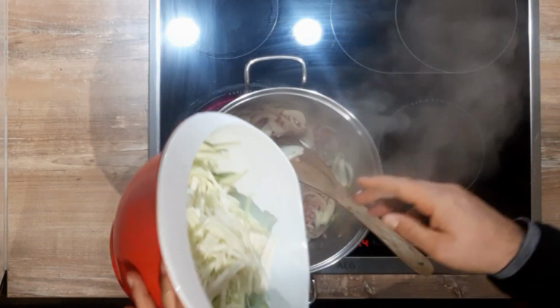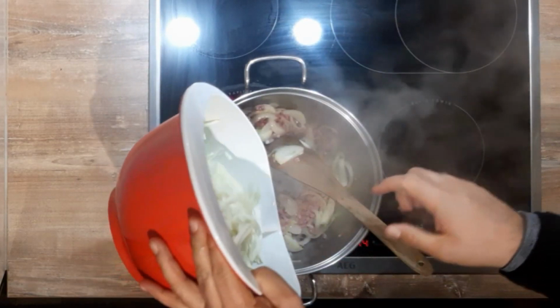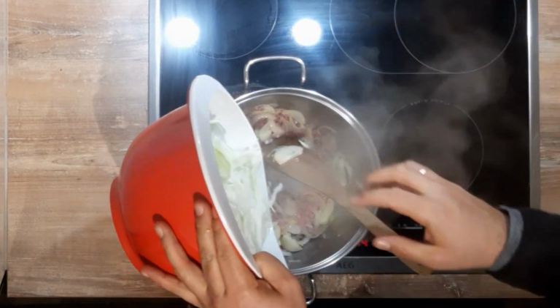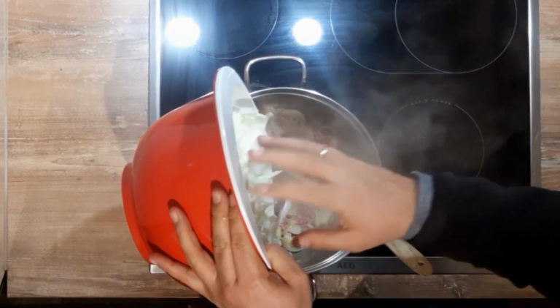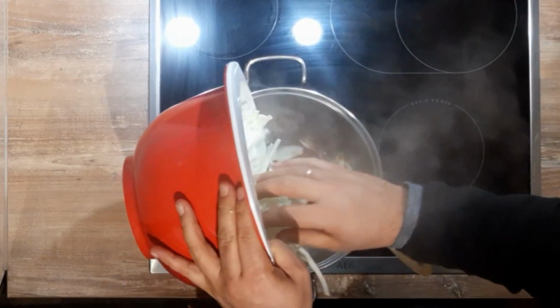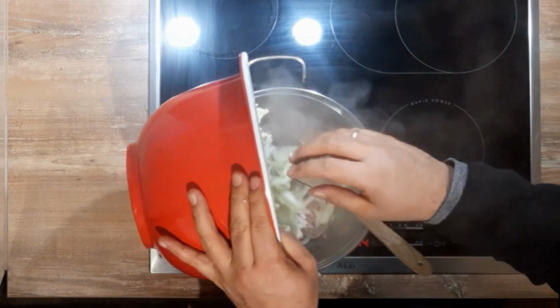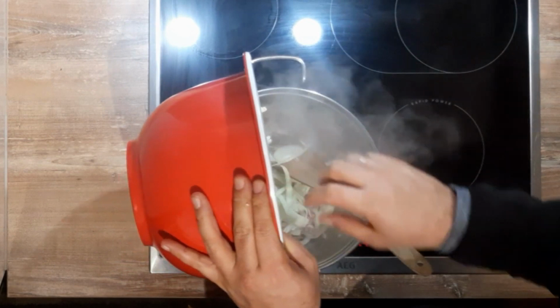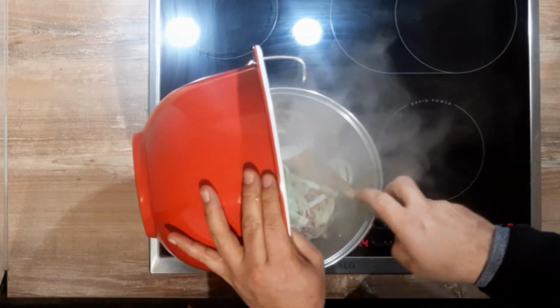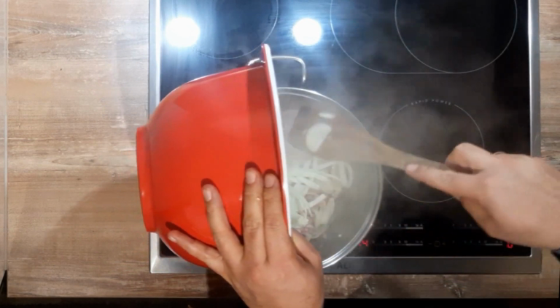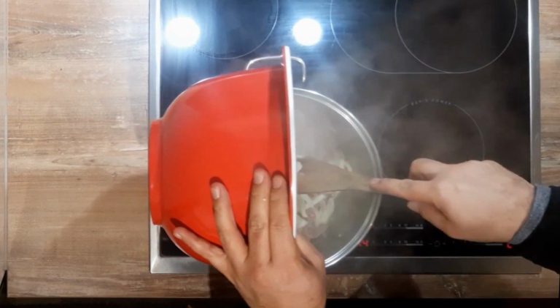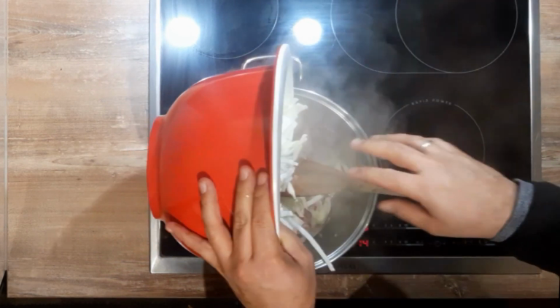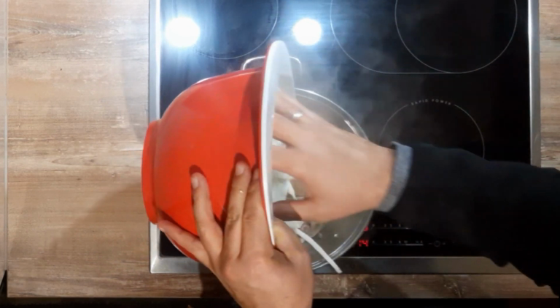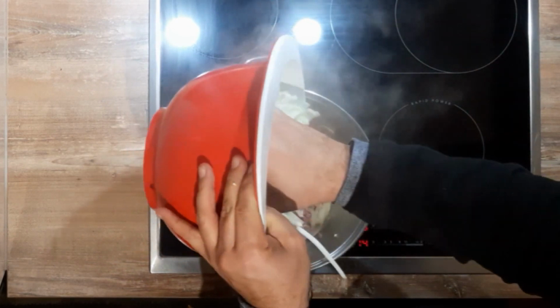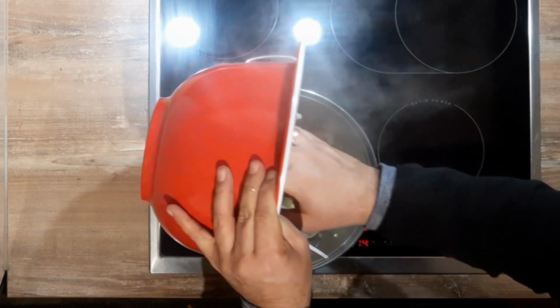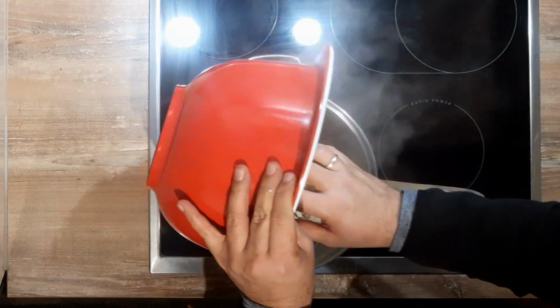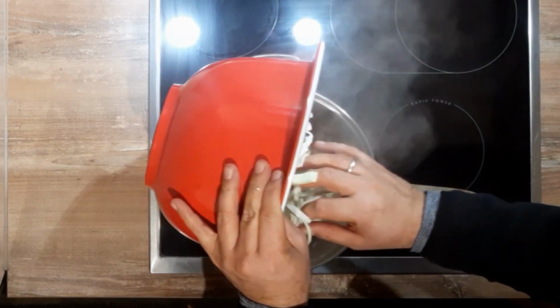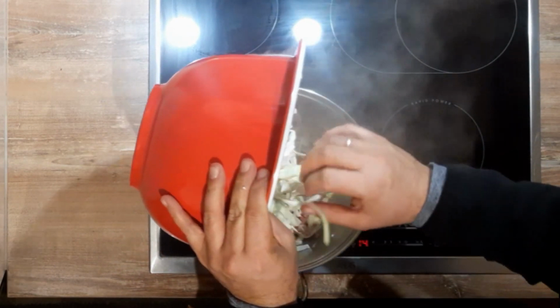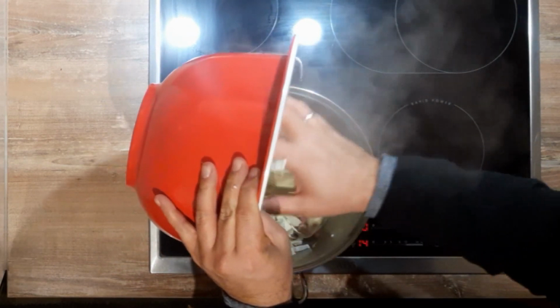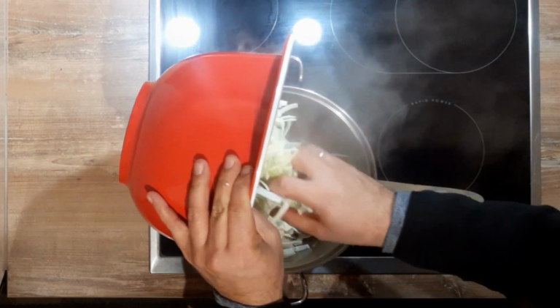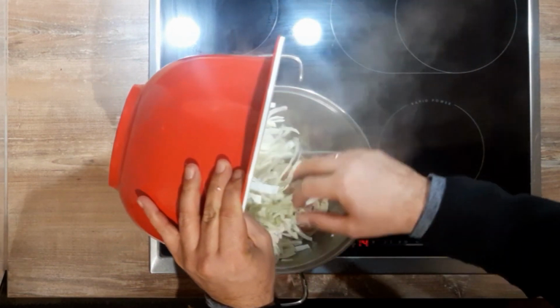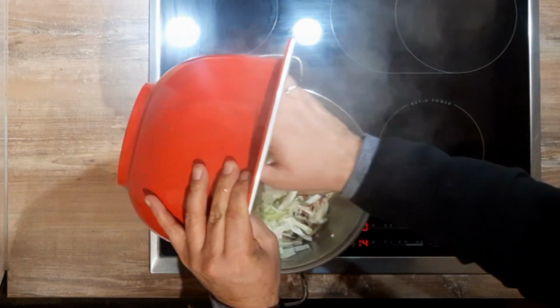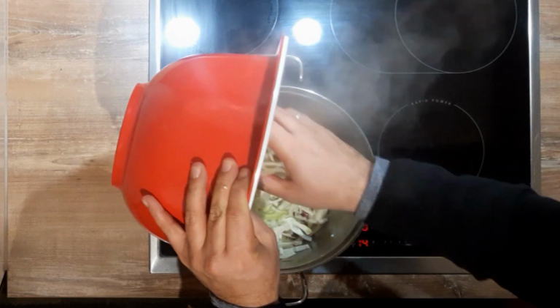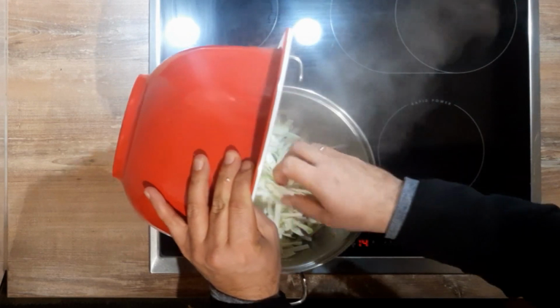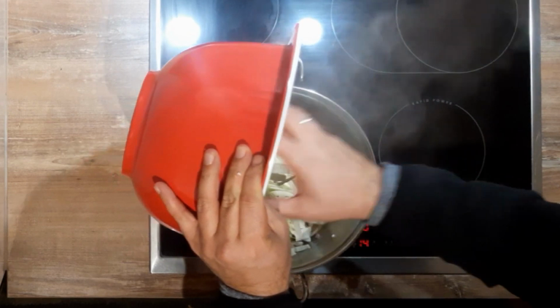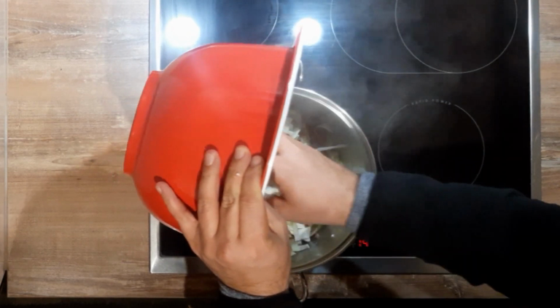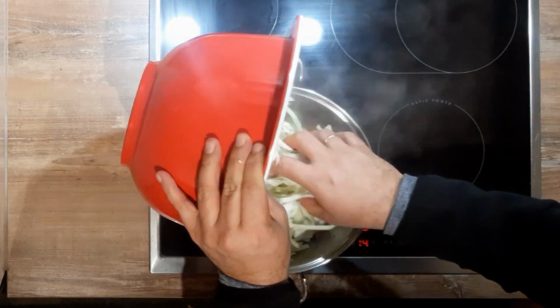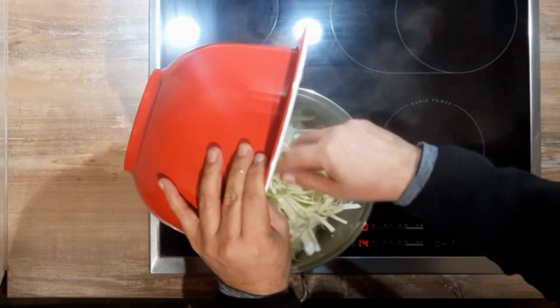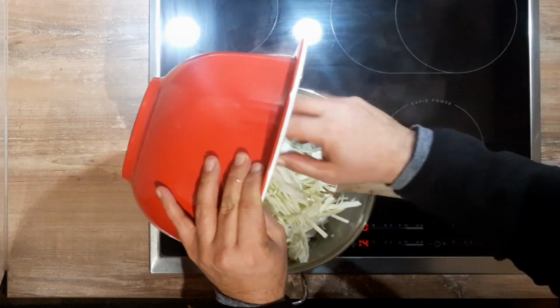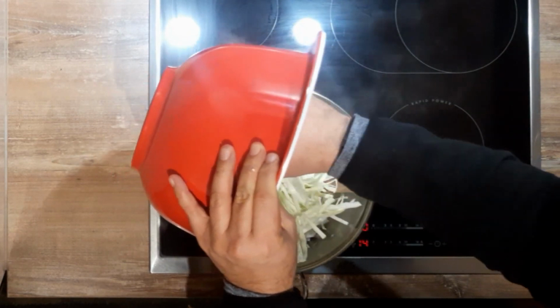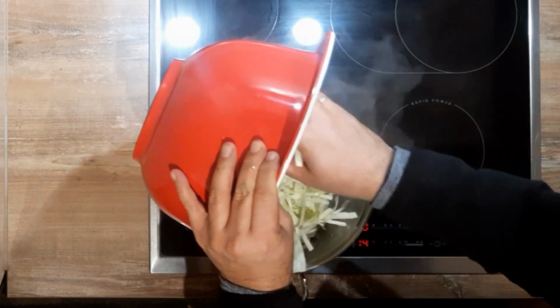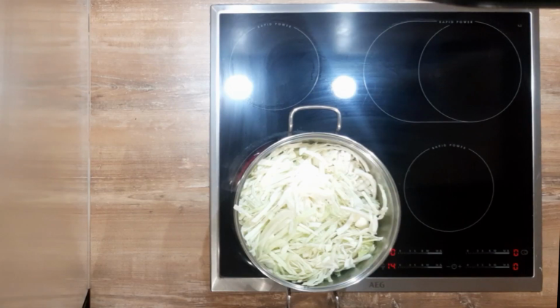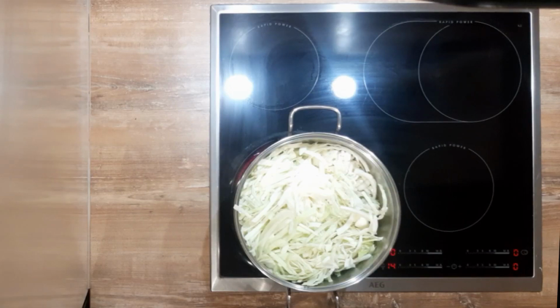Add the cabbage and fill the pot to the brim — it will lose volume quickly. Add salt, caraway seeds, bay leaves, and water, and let it cook for approximately 1 hour.